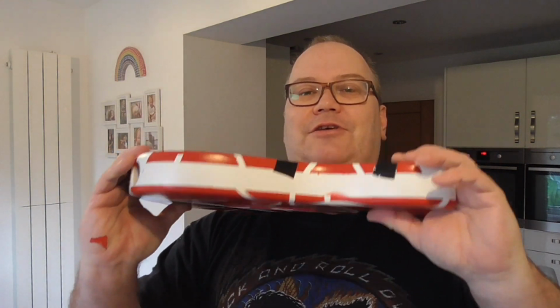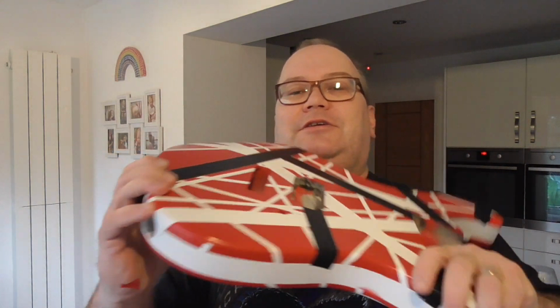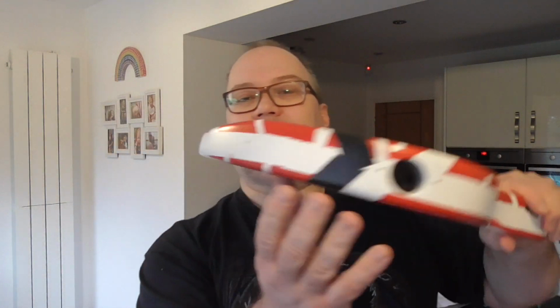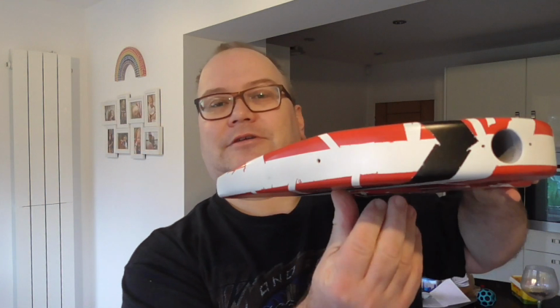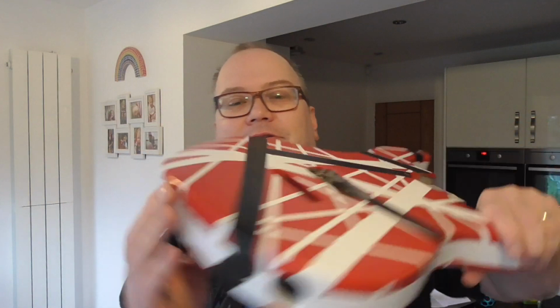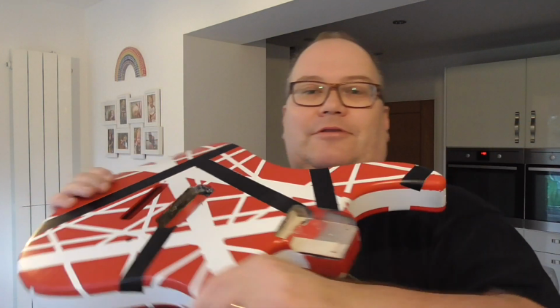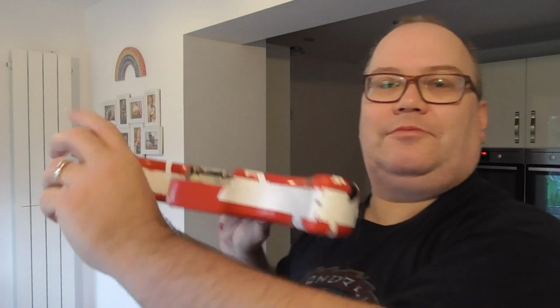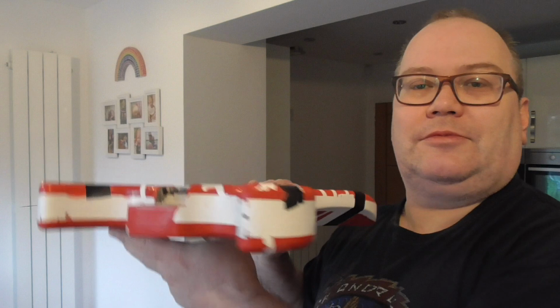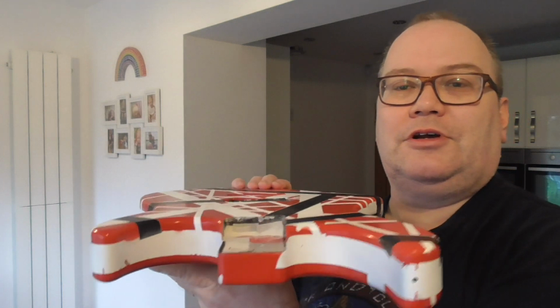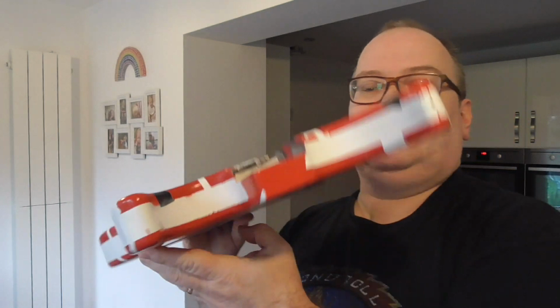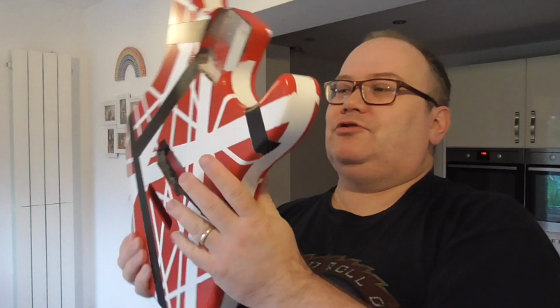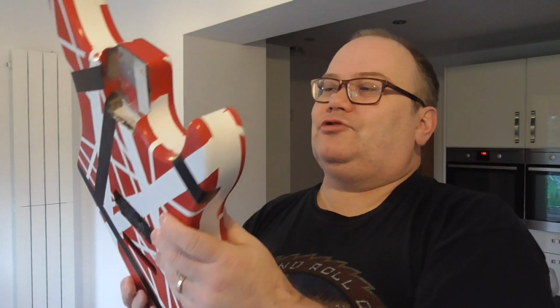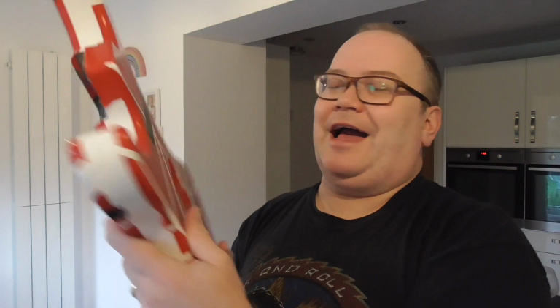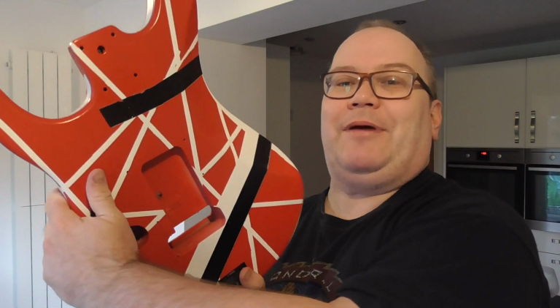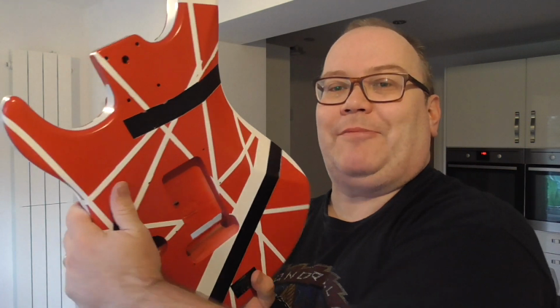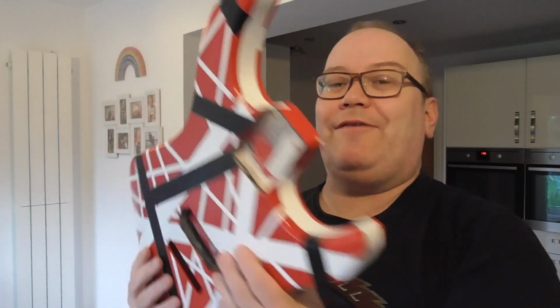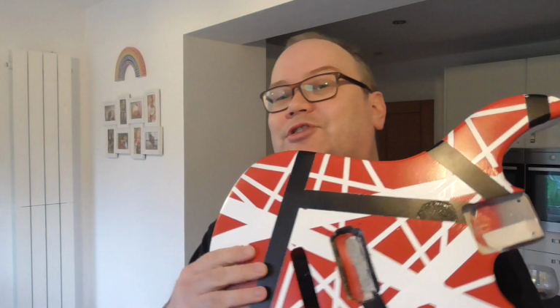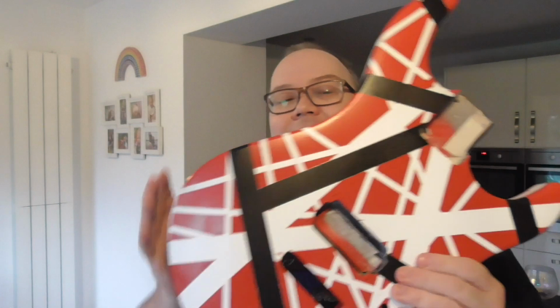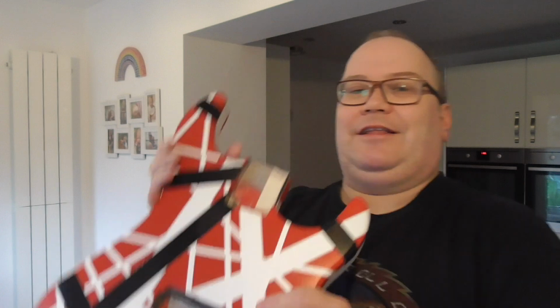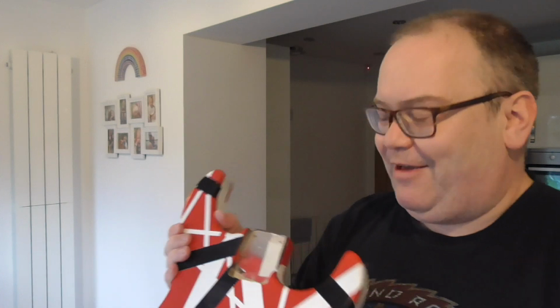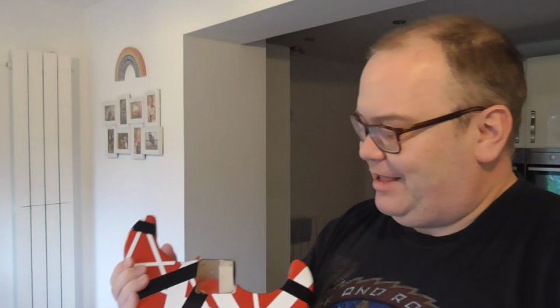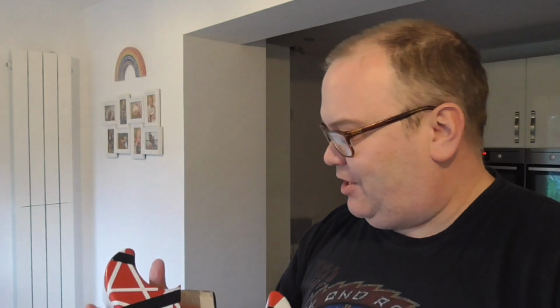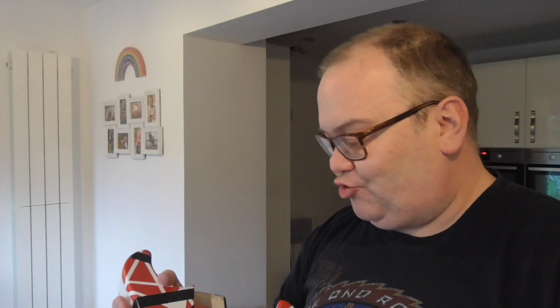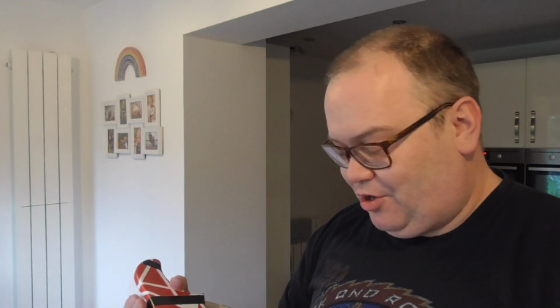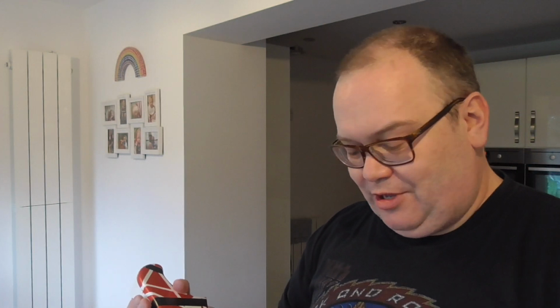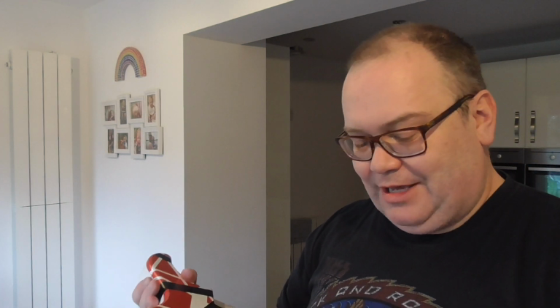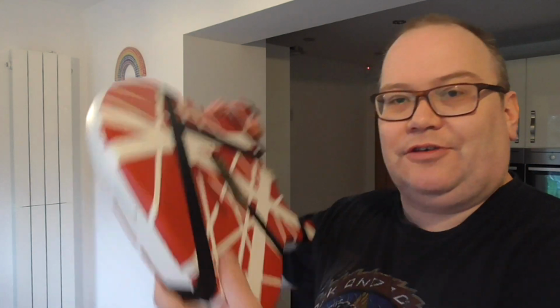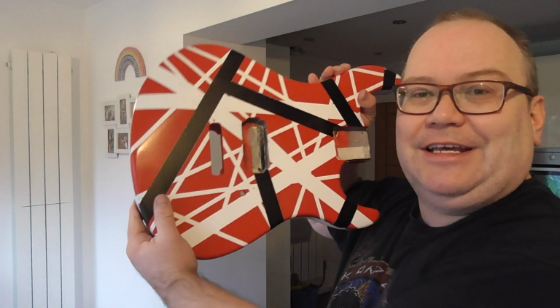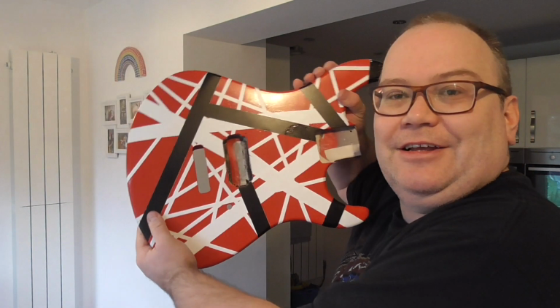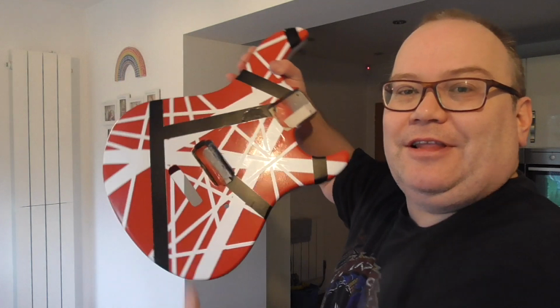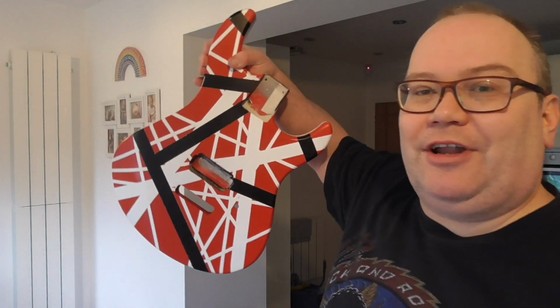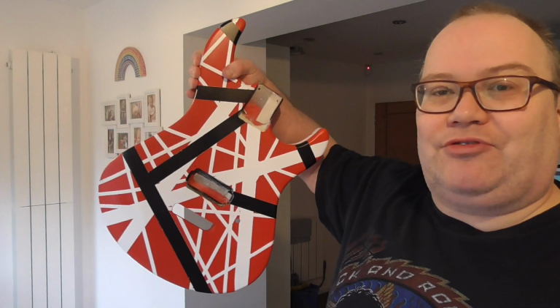There it is. So I am happy. Whatever happens, if the guitar doesn't work or it sounds awful, at least I've got a nice backdrop.